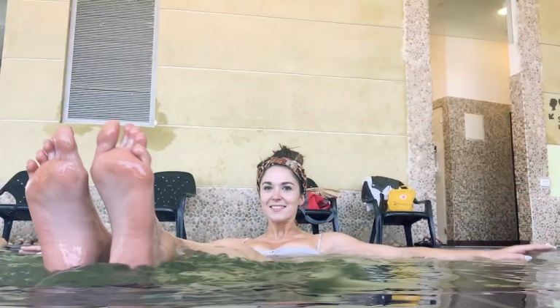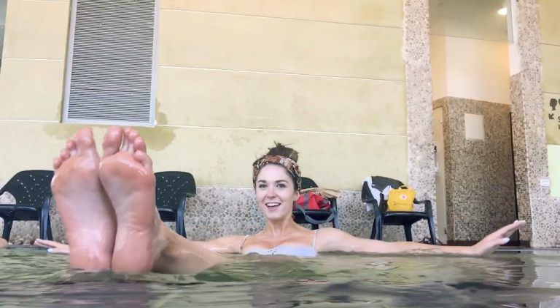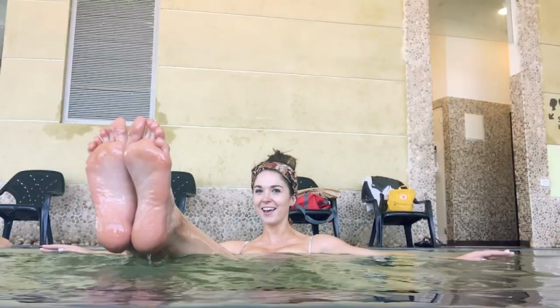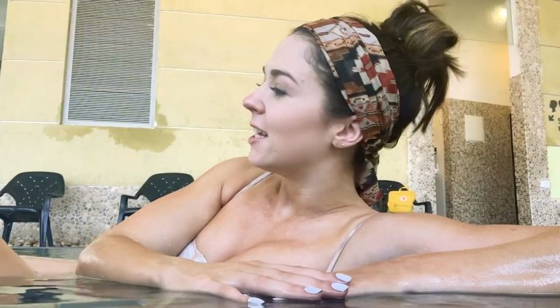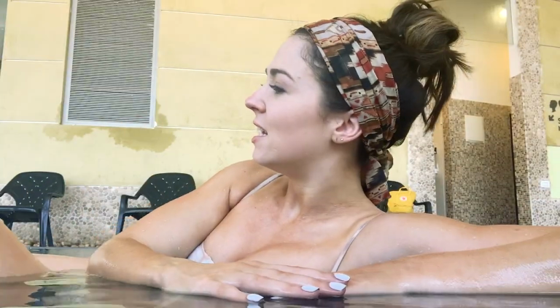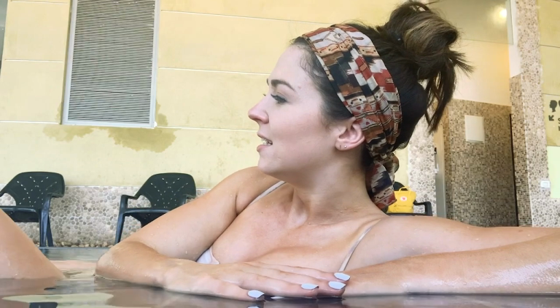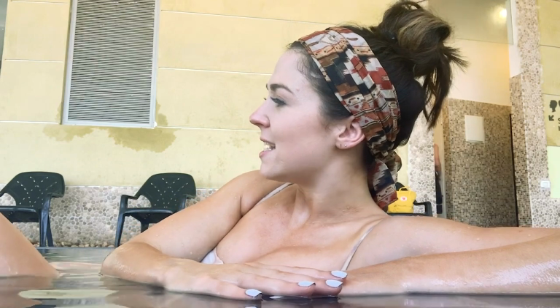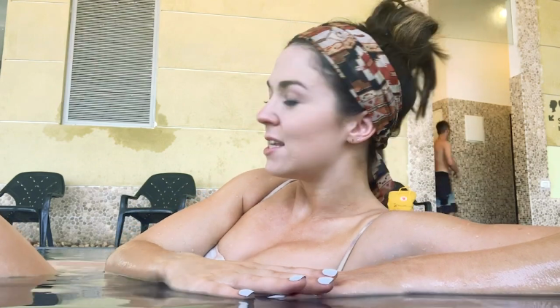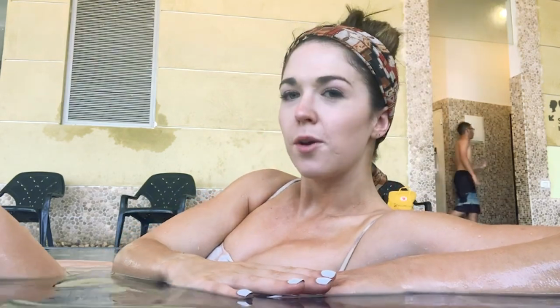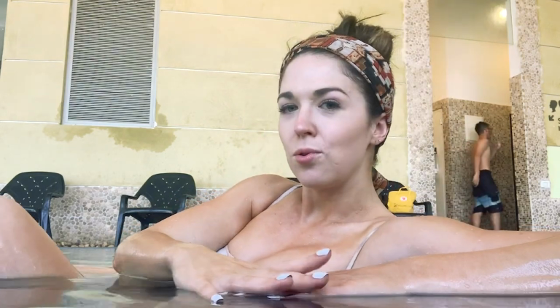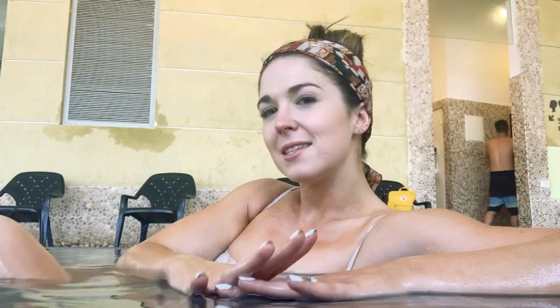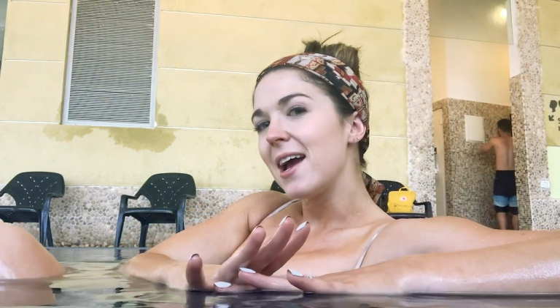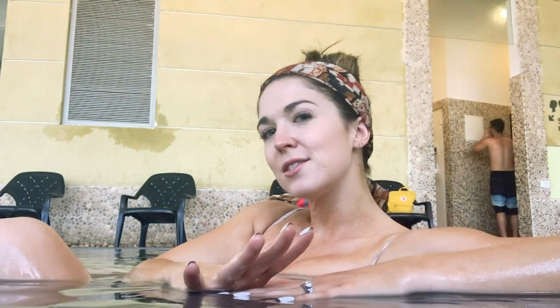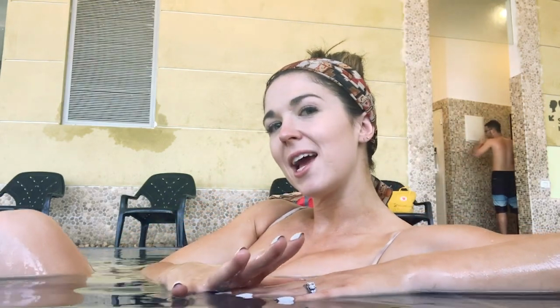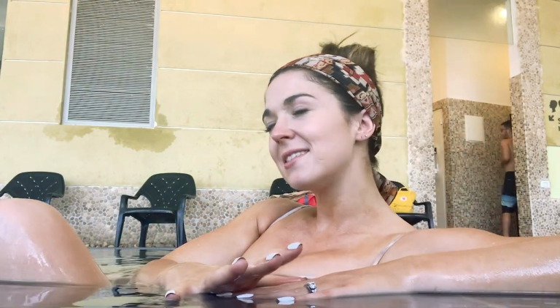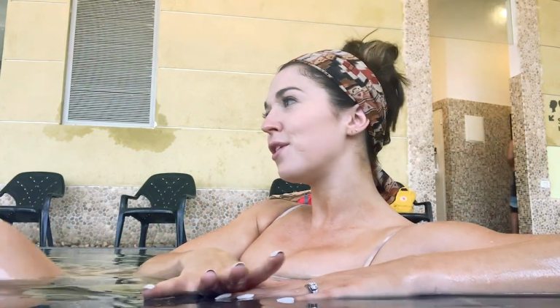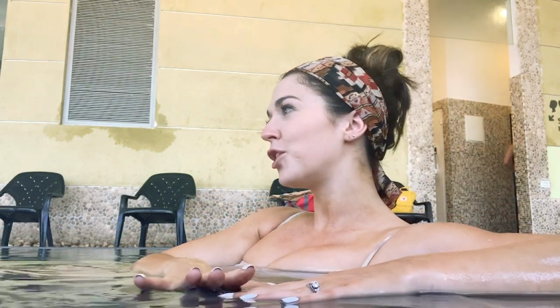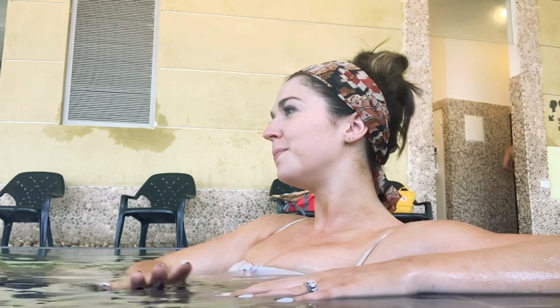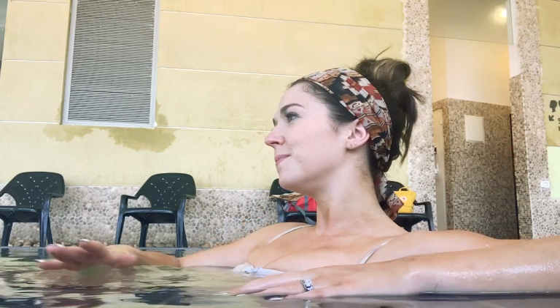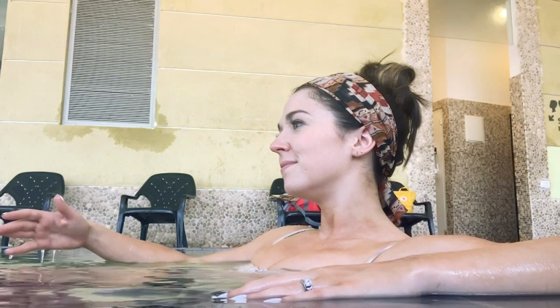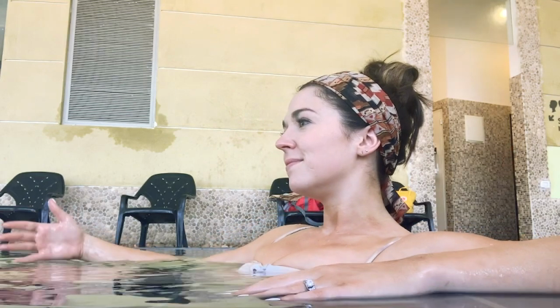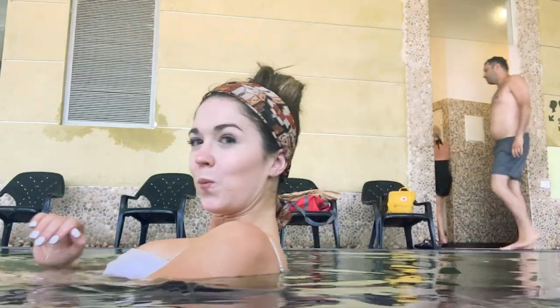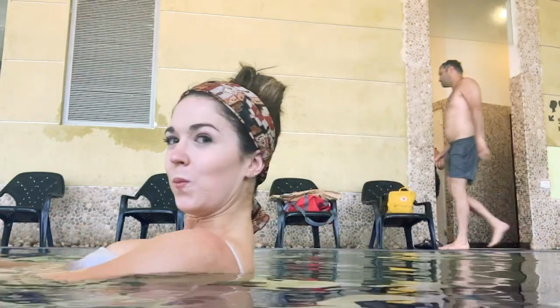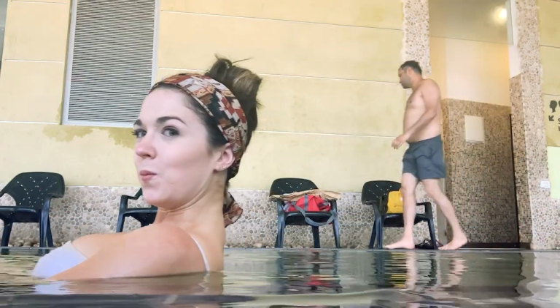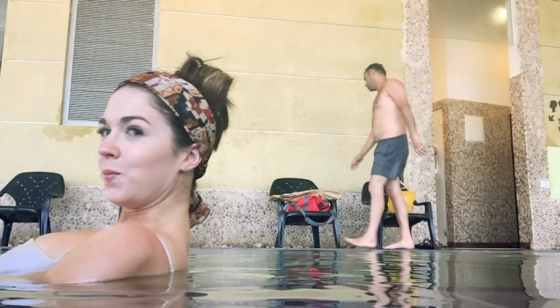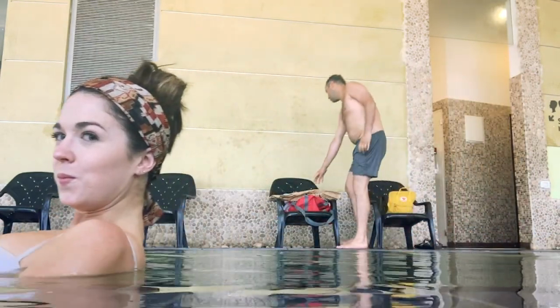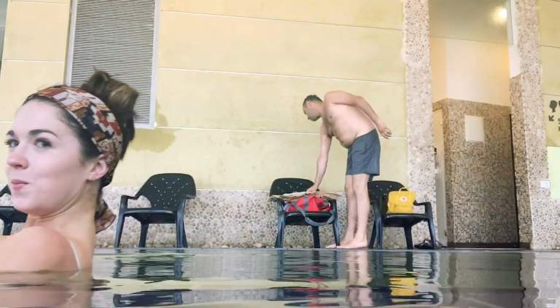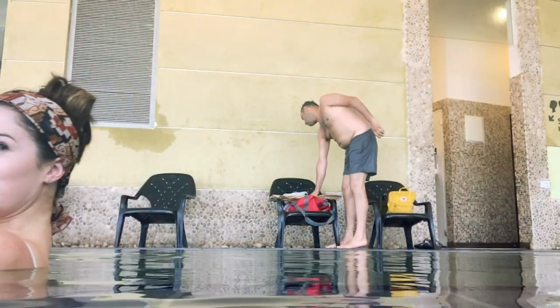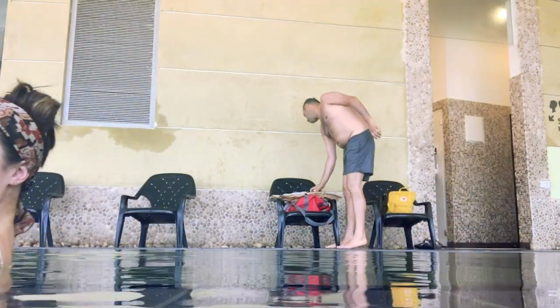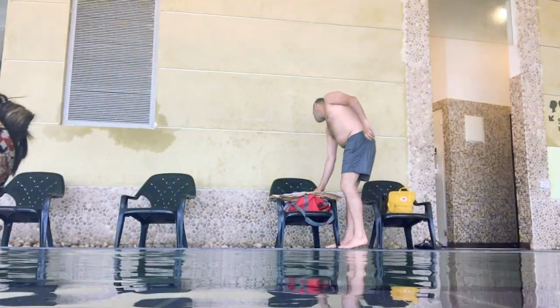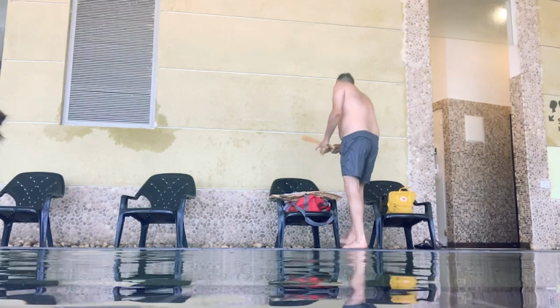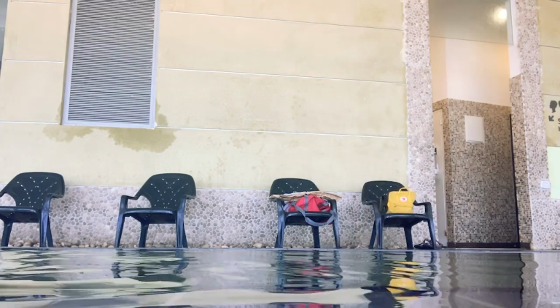Floating in the lovely Dead Sea water. I thought this was a cute shot, but totally didn't realize this dude in the back was cramping my style.